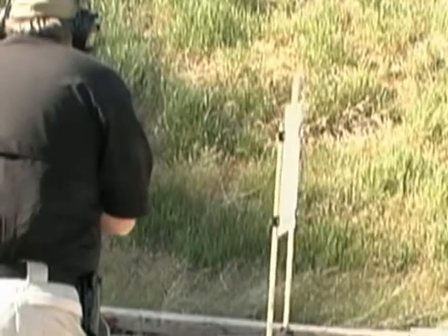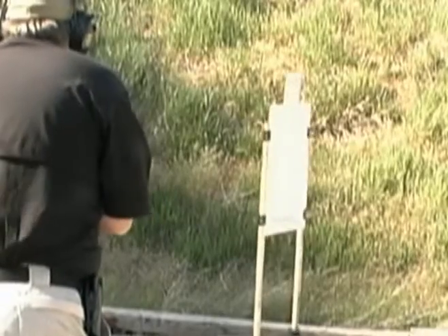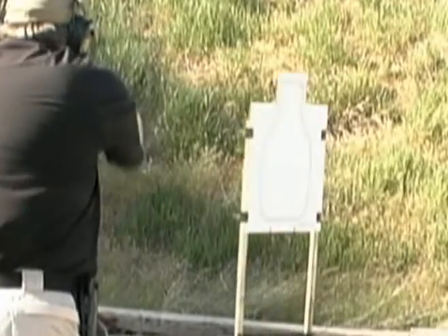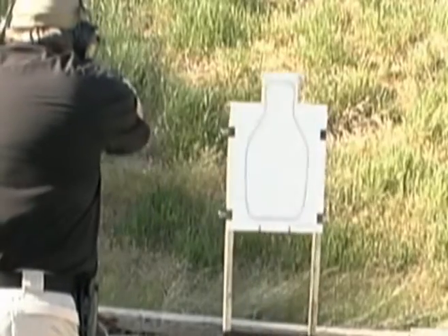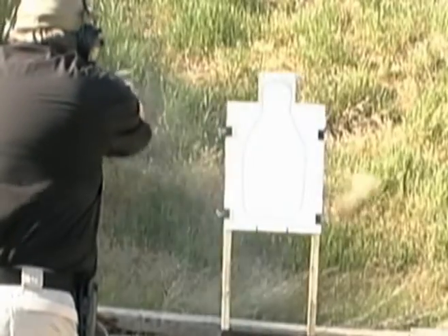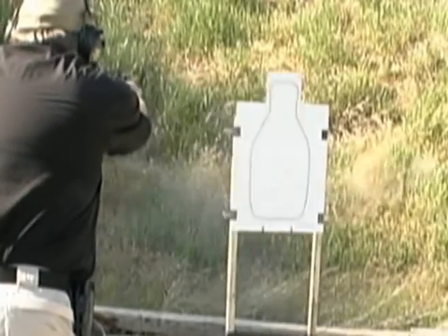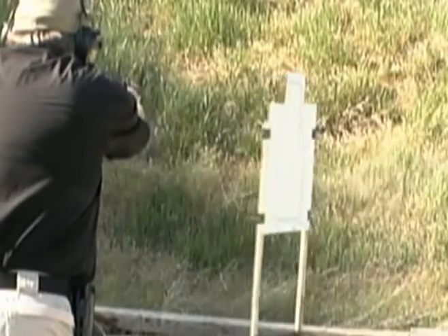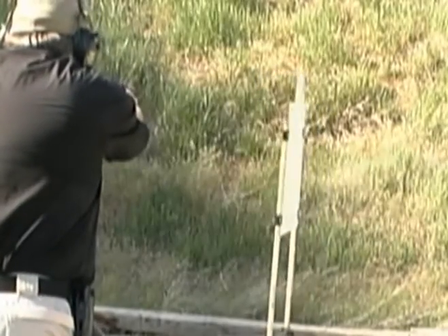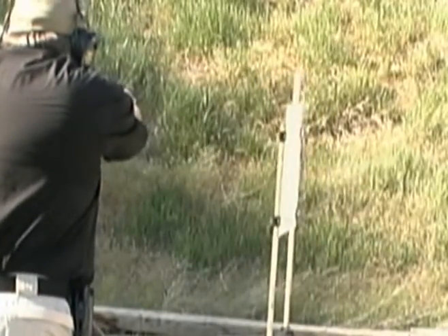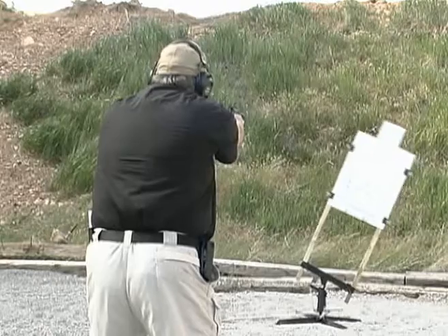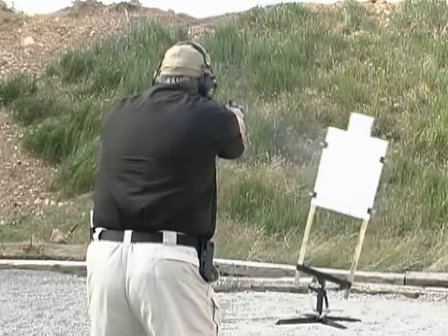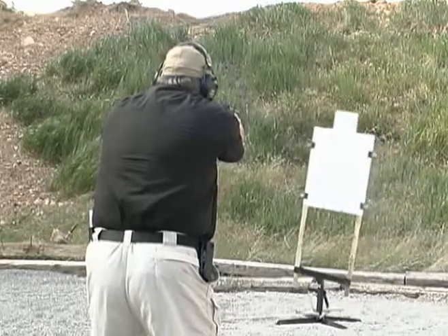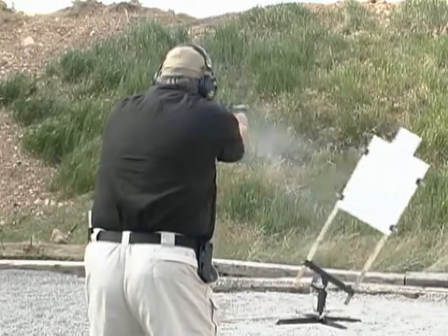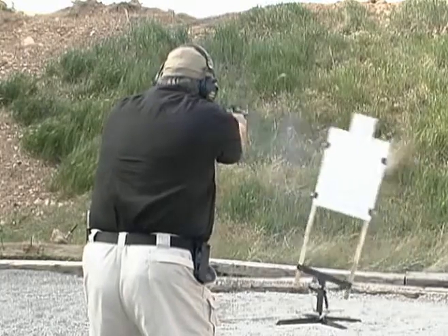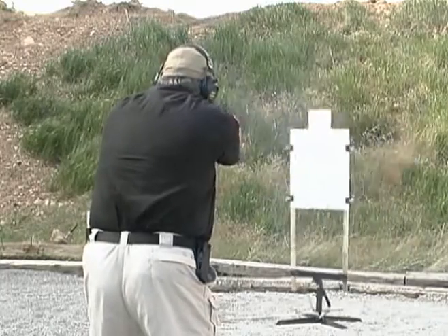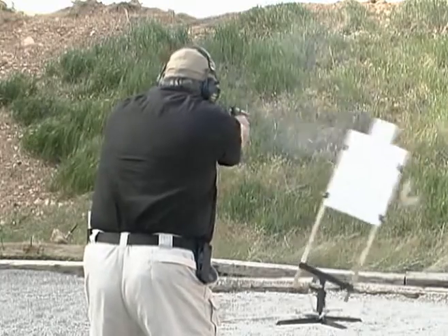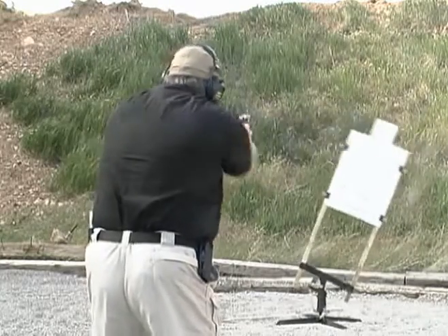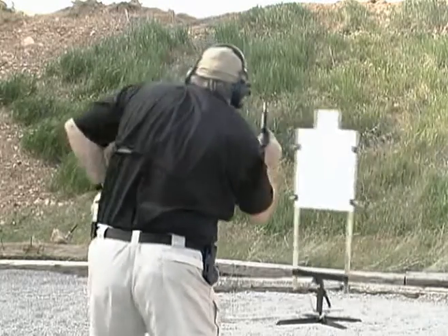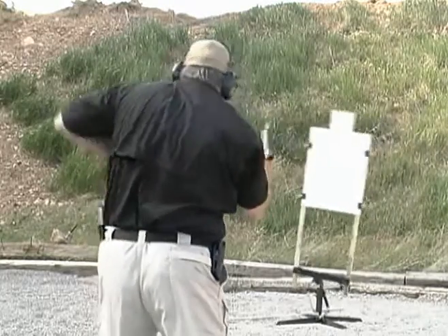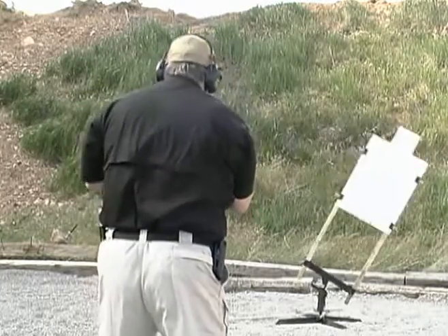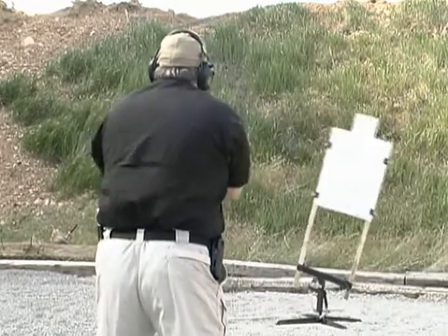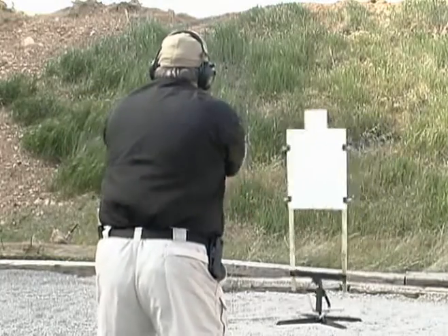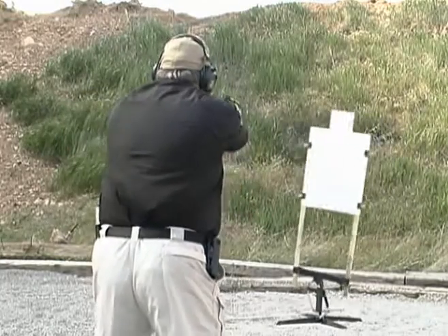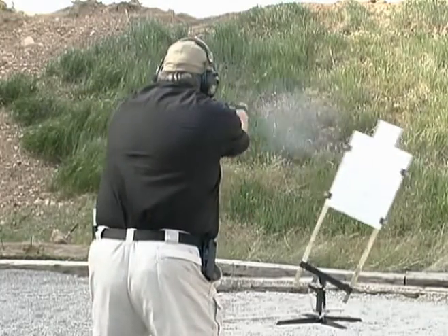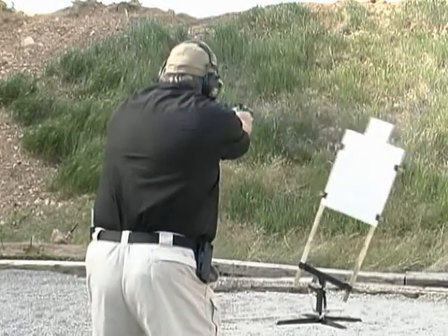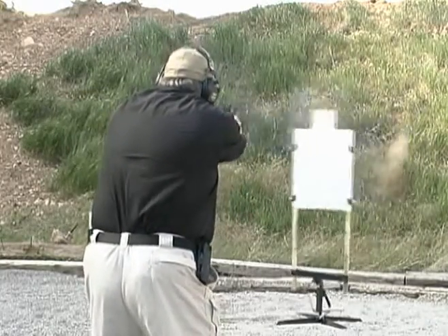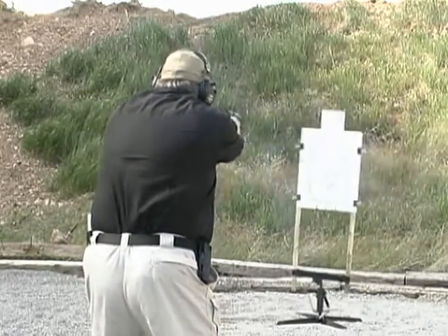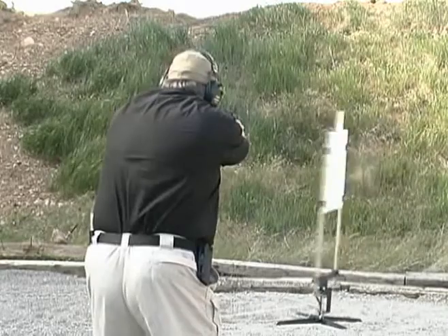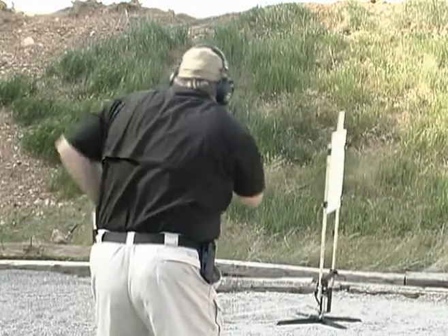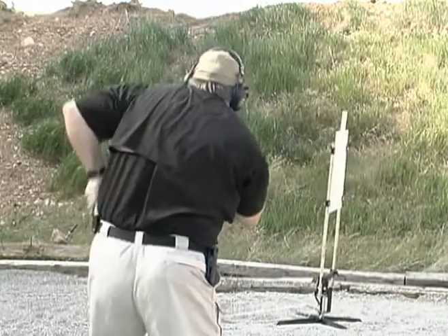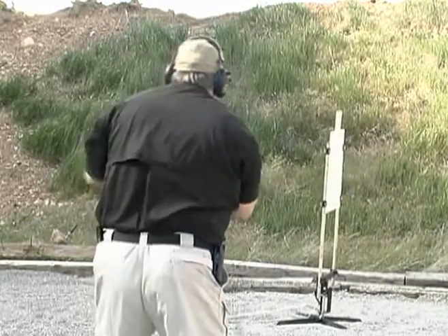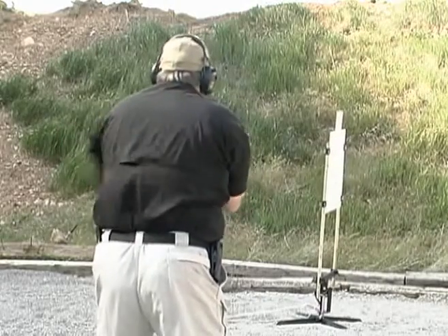In addition to the 90-degree turning action, you can also use the PT Turn Swing as a lateral swinging target — just pull on the second control cable instead.